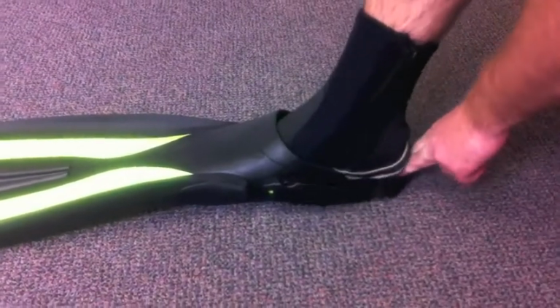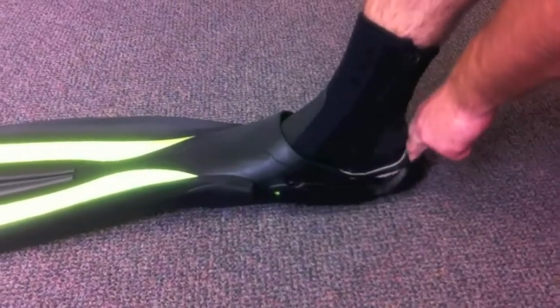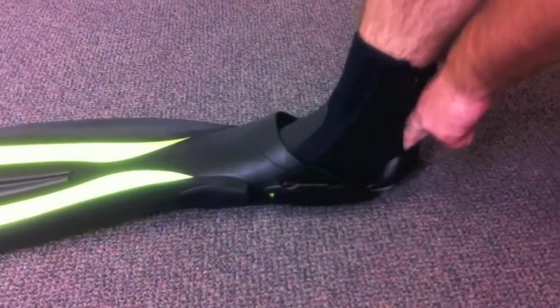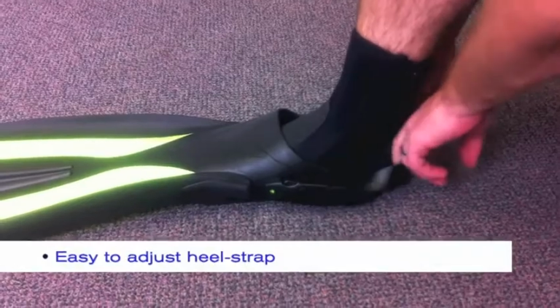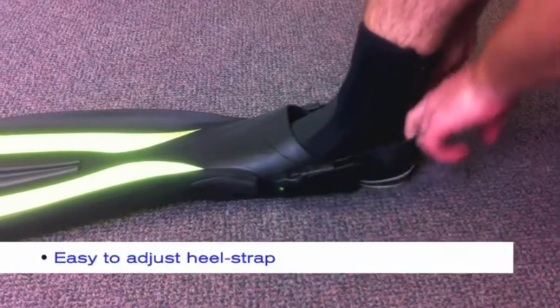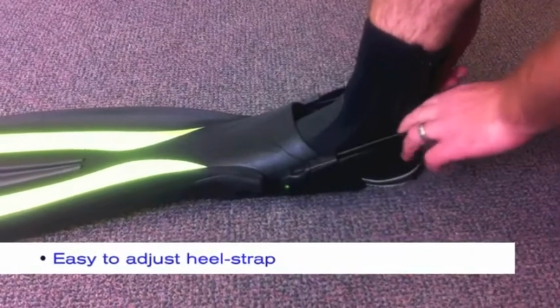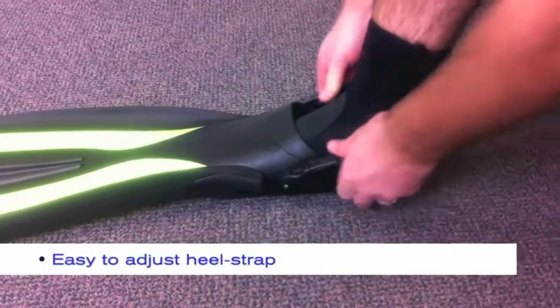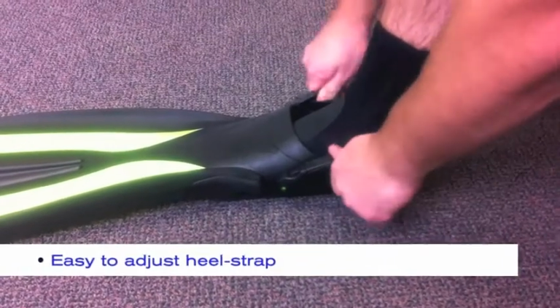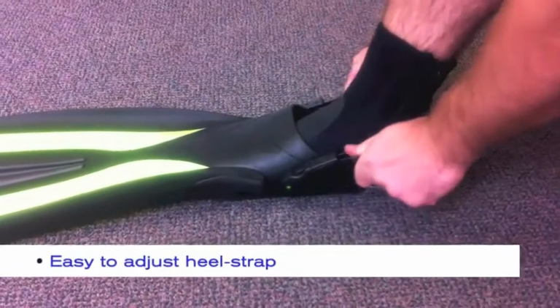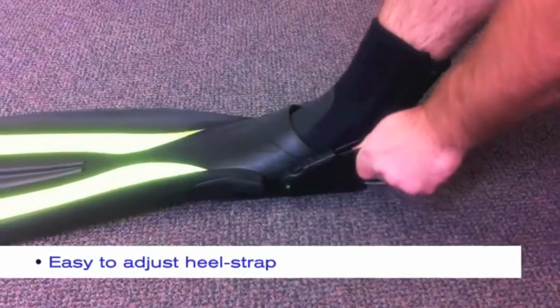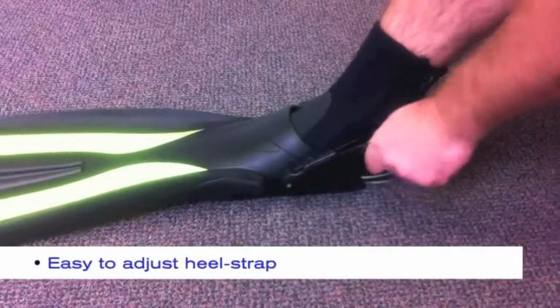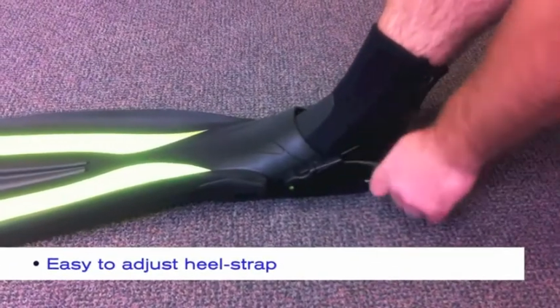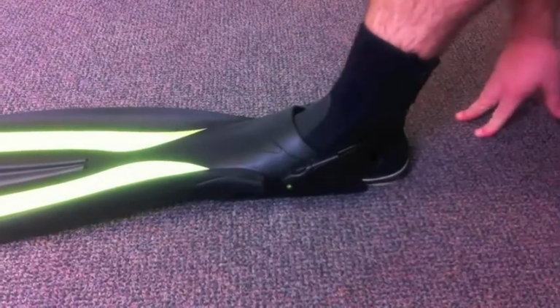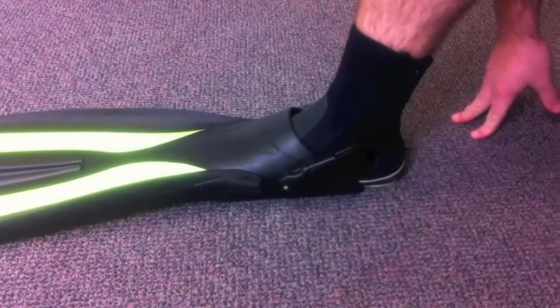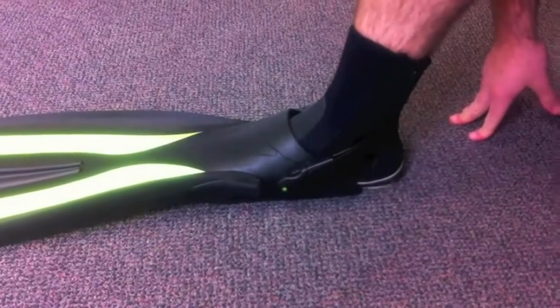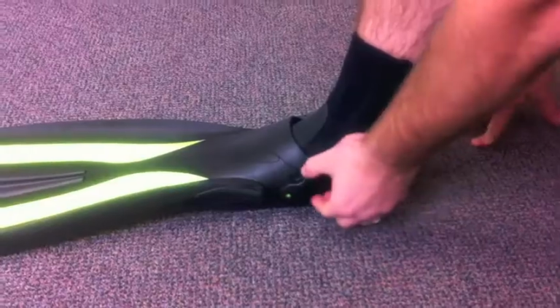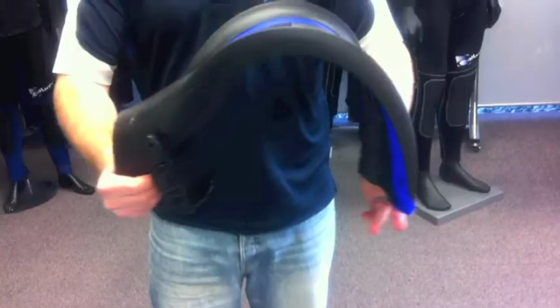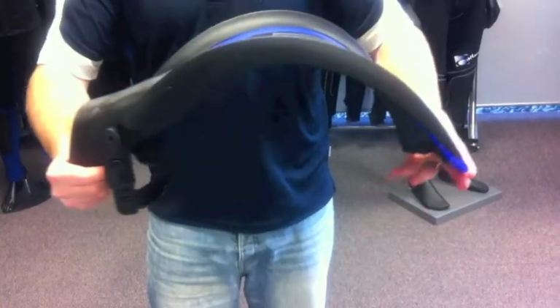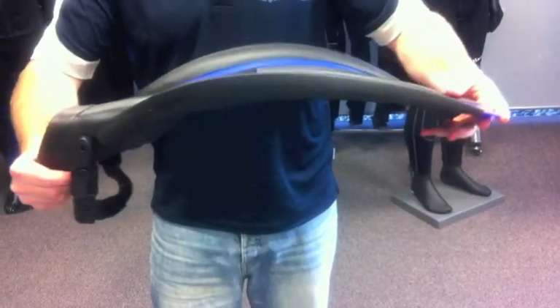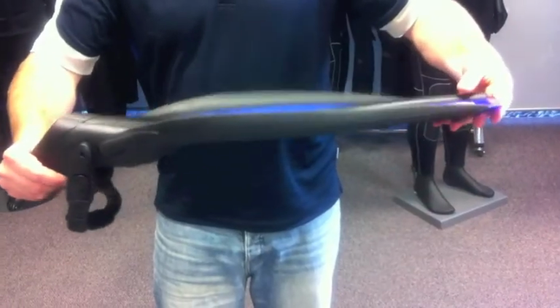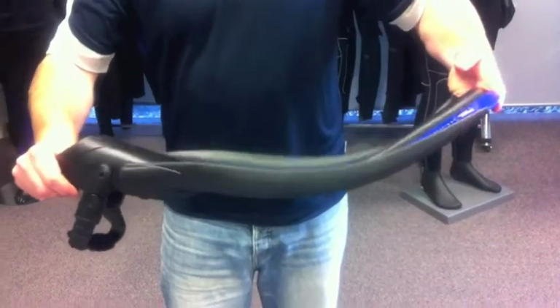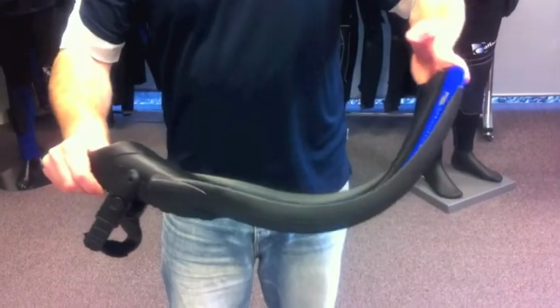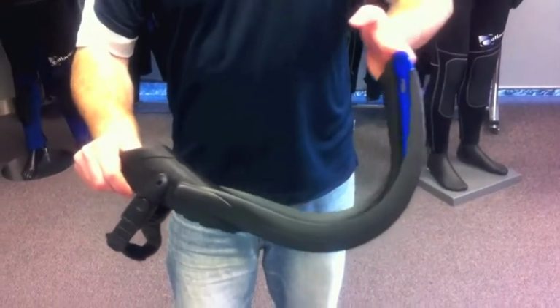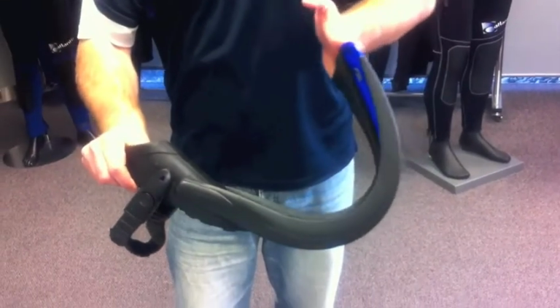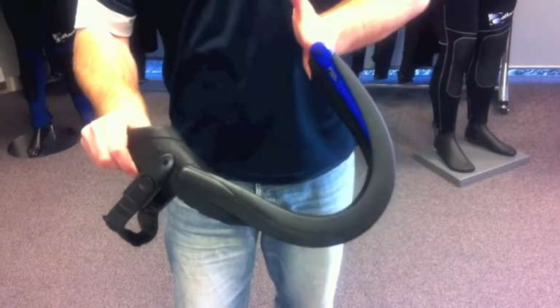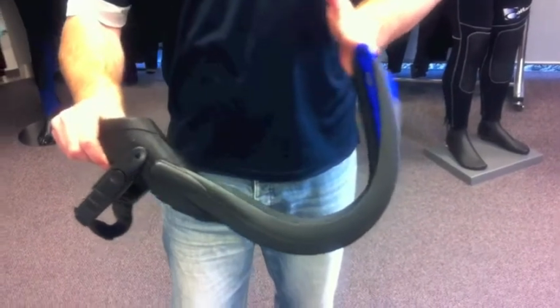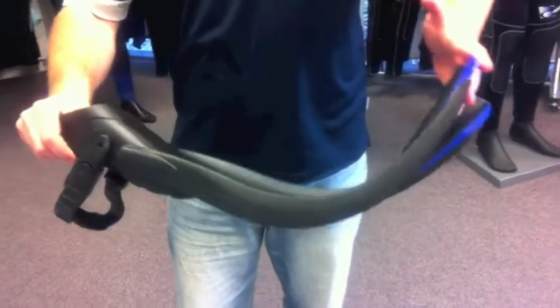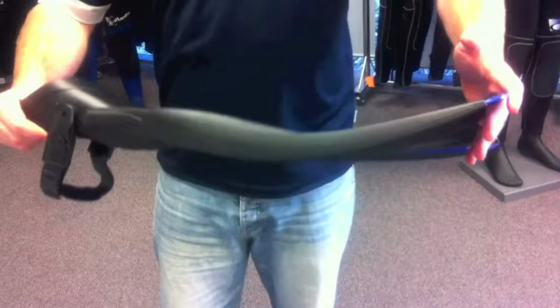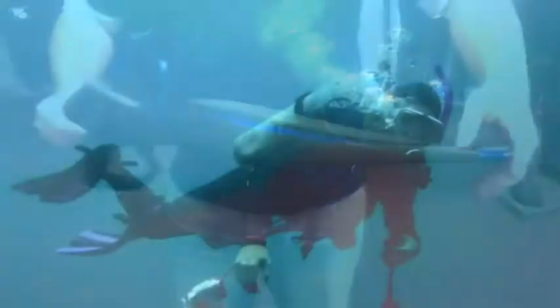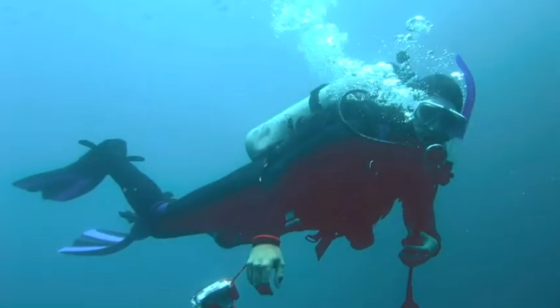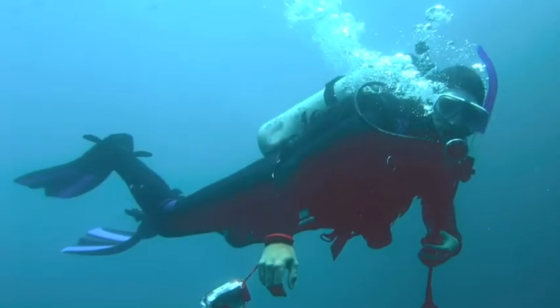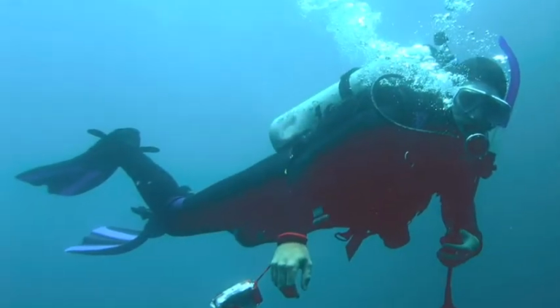The heel strap and buckle are easy to connect and adjust and provide ample security for most divers. These fins have proven very reliable over many years amongst dive resorts which use them extensively in their rental fleets.